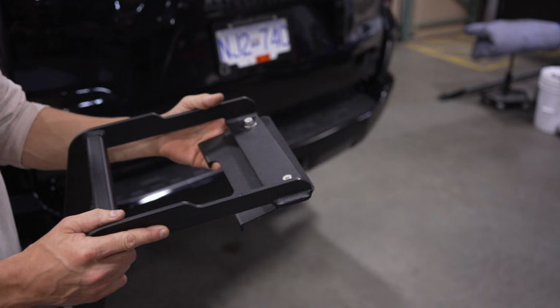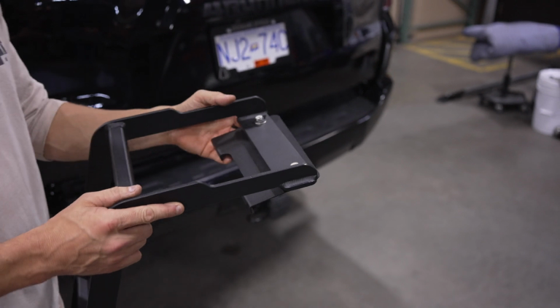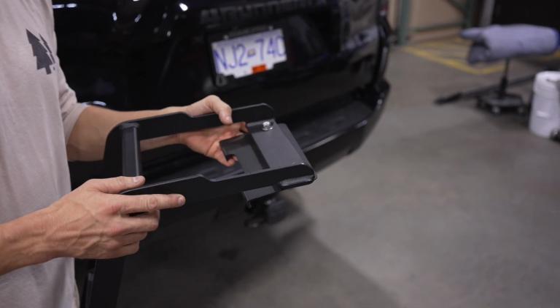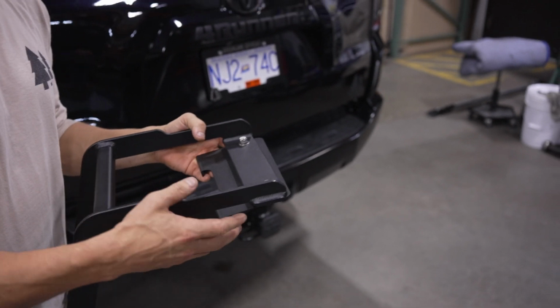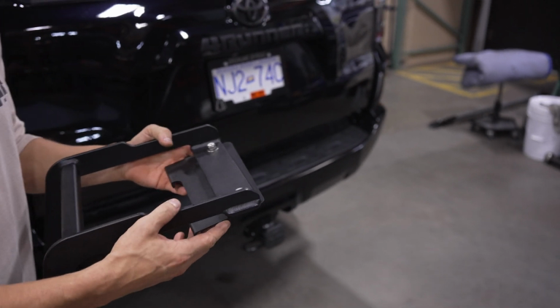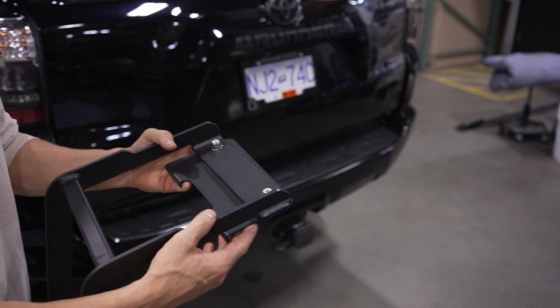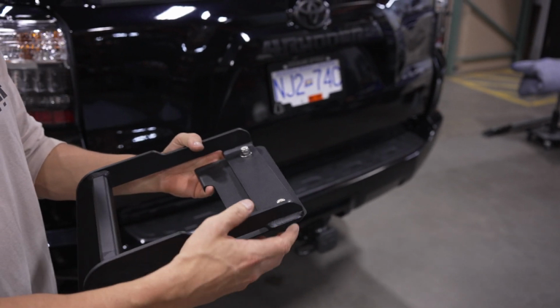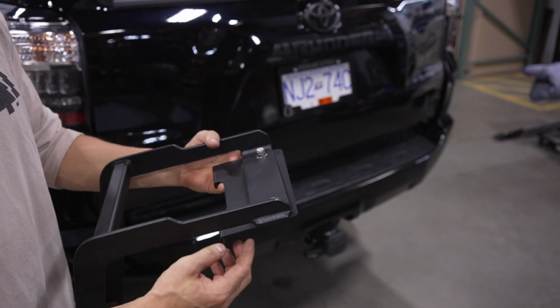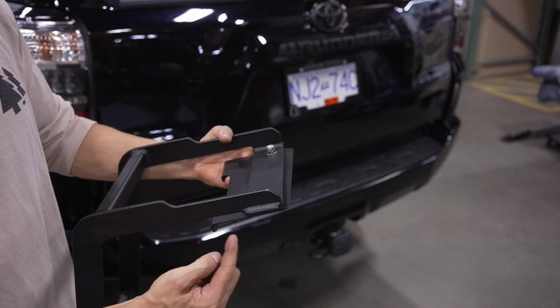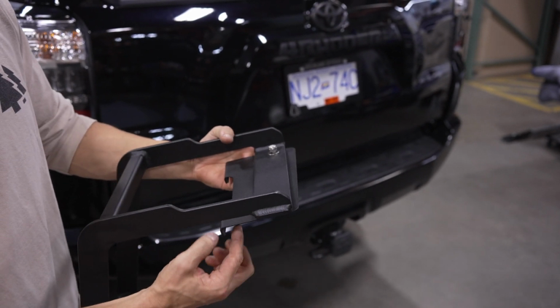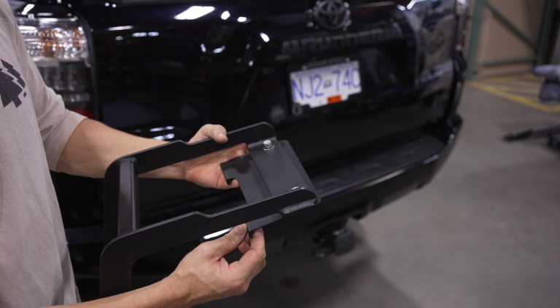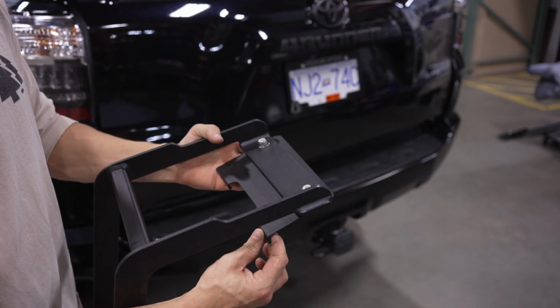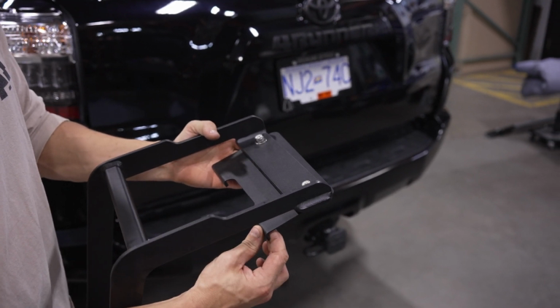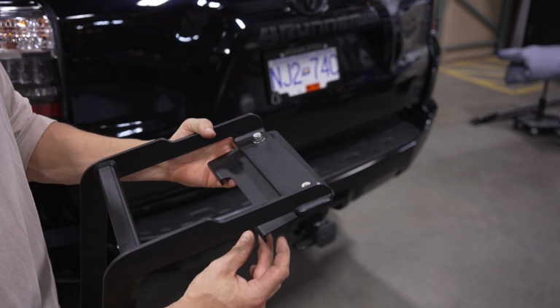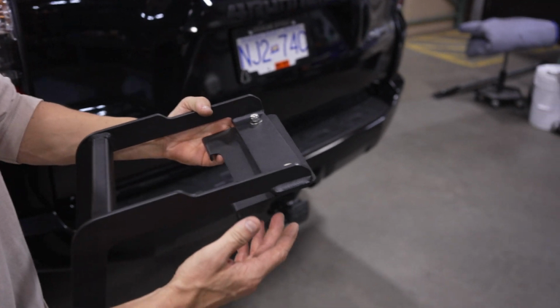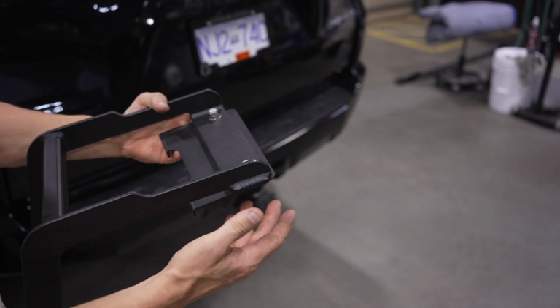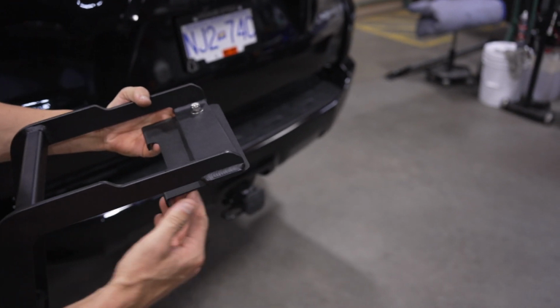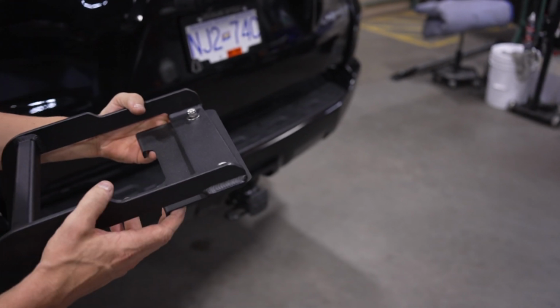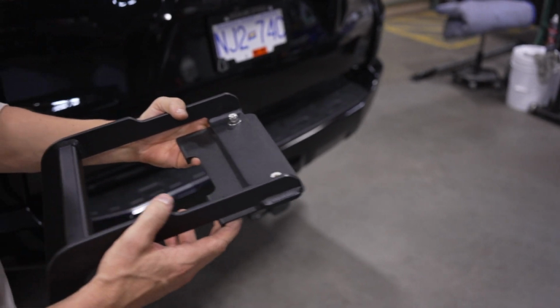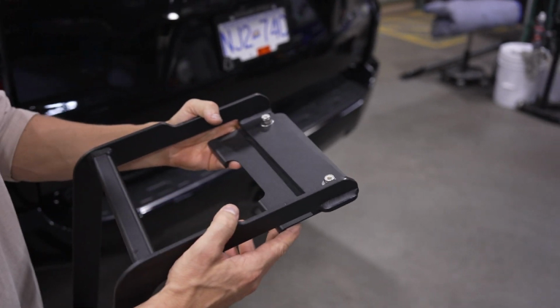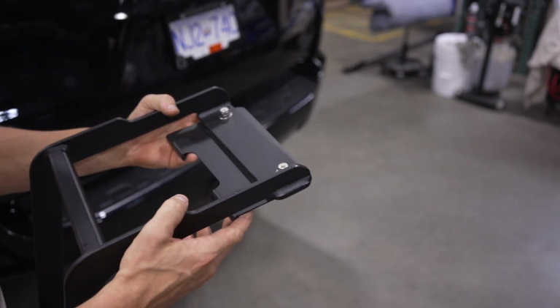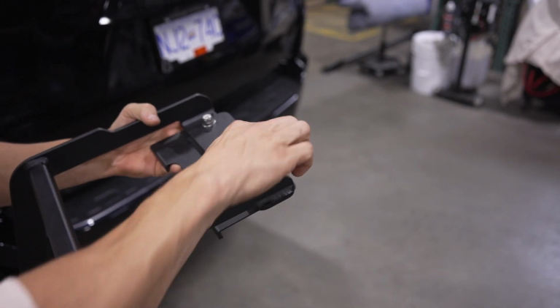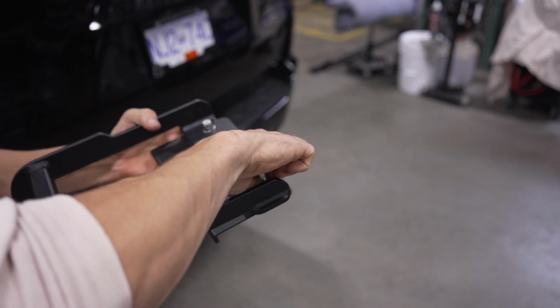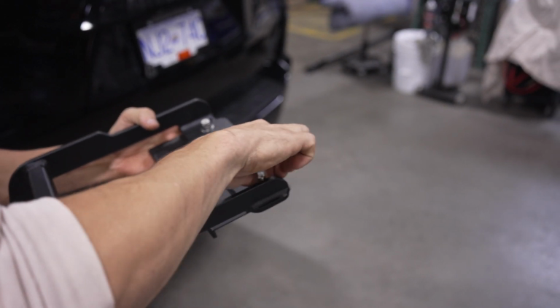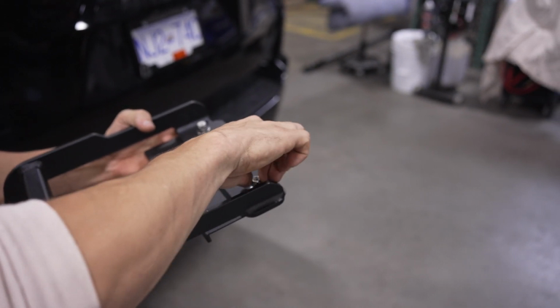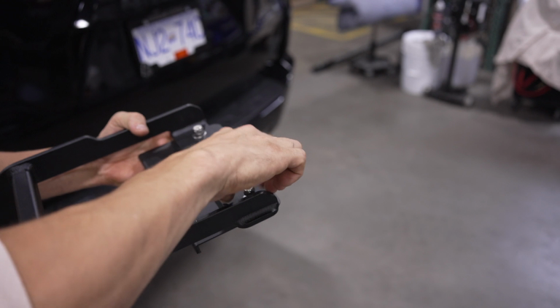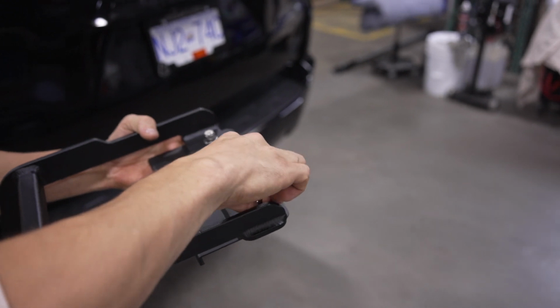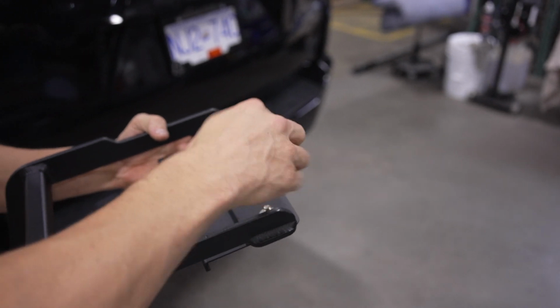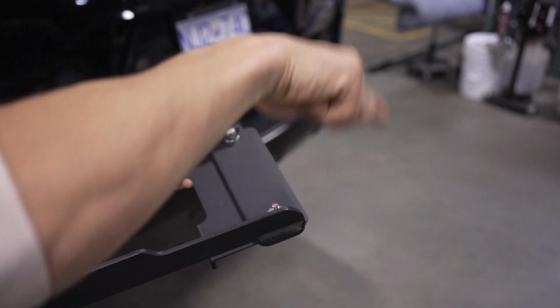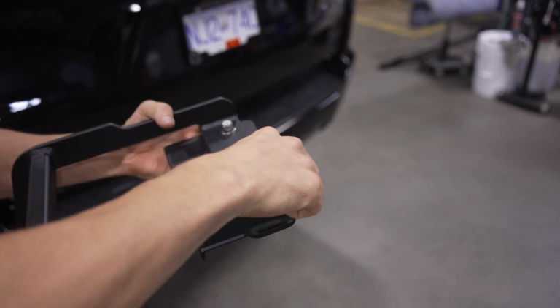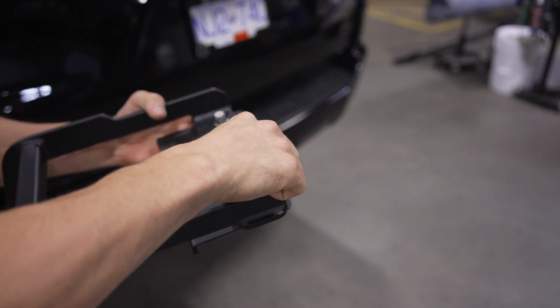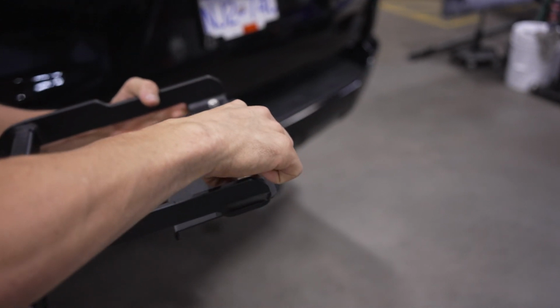Once you've got the ladder unpackaged, we're going to go ahead and turn around this top hatch plate. We bolted it on this way just to make it a little bit smaller for packaging, but the correct orientation once installed is going to be flipped around 180 degrees.